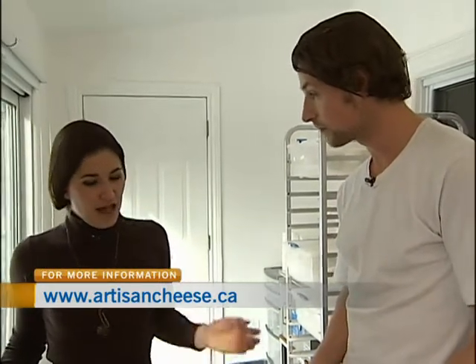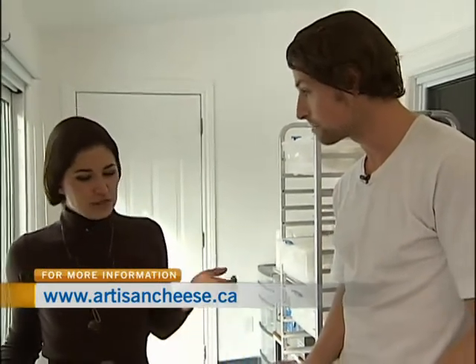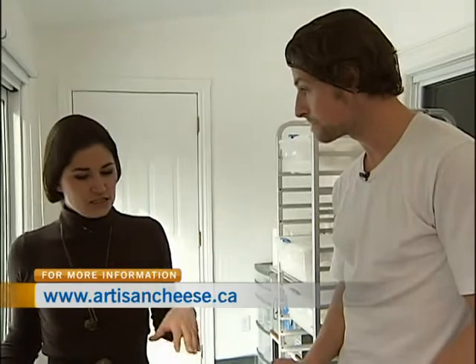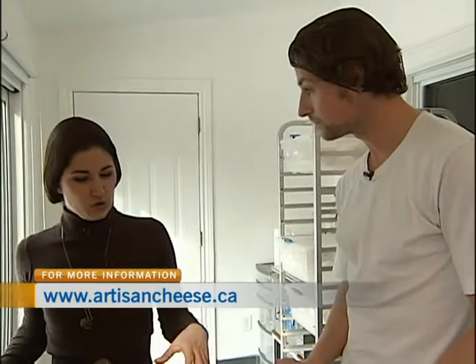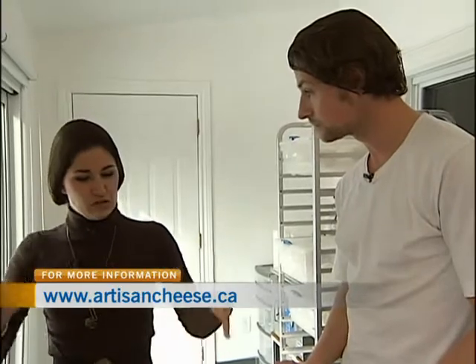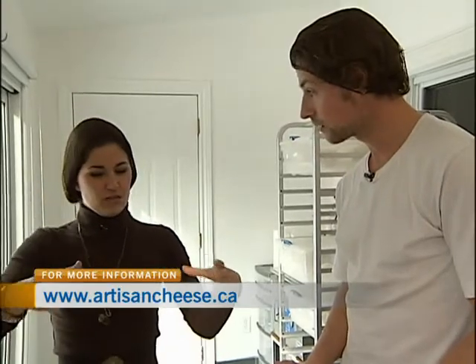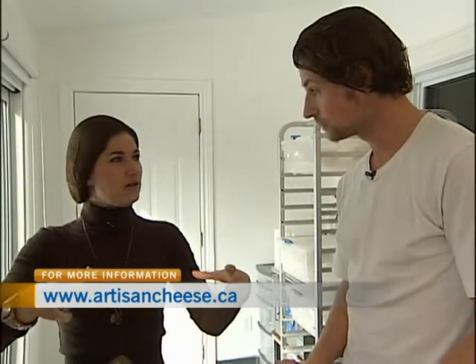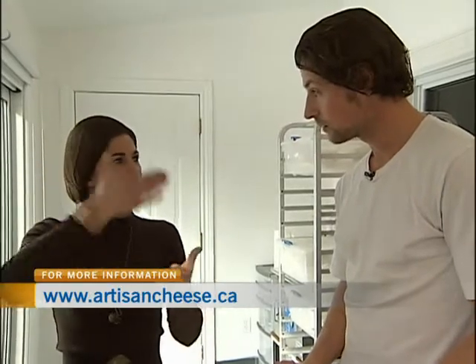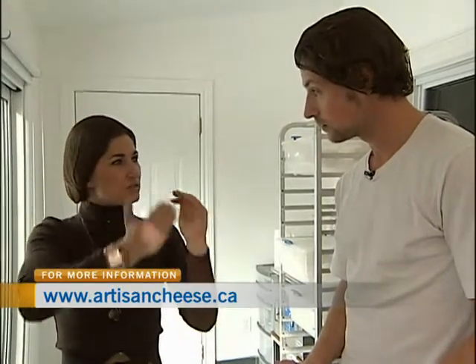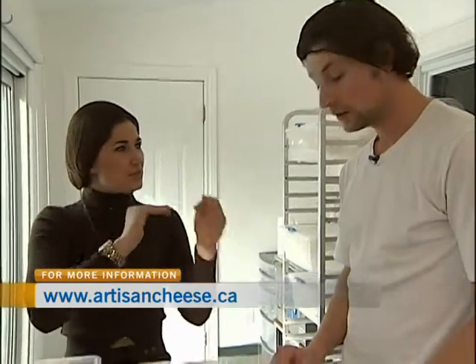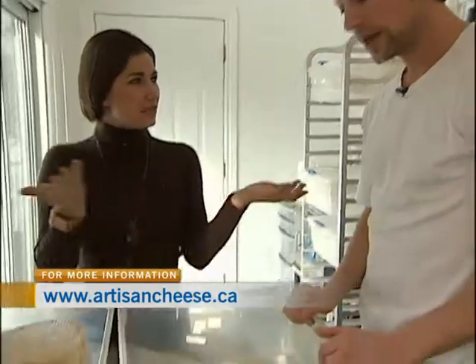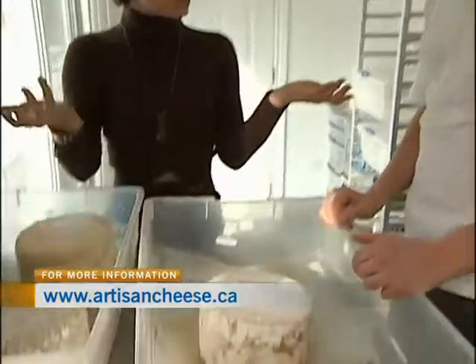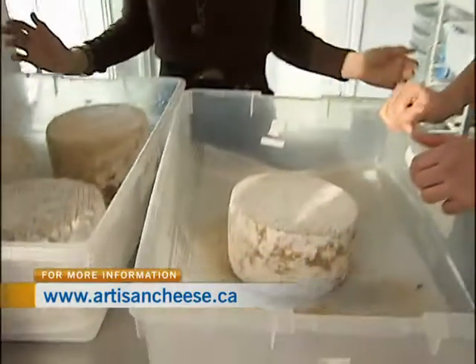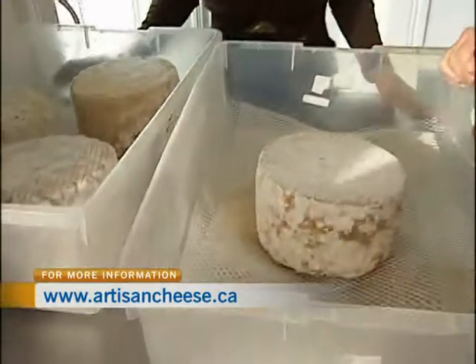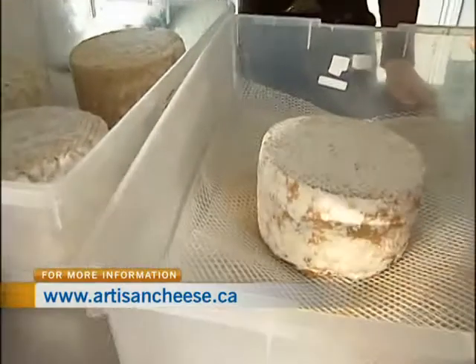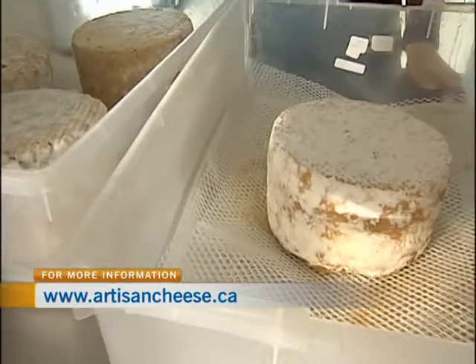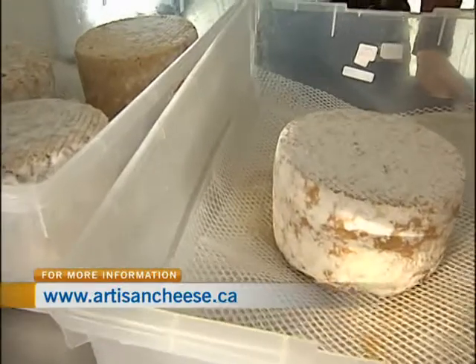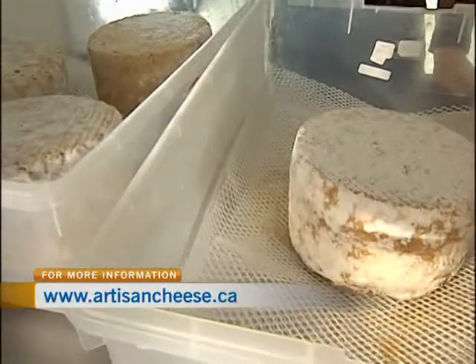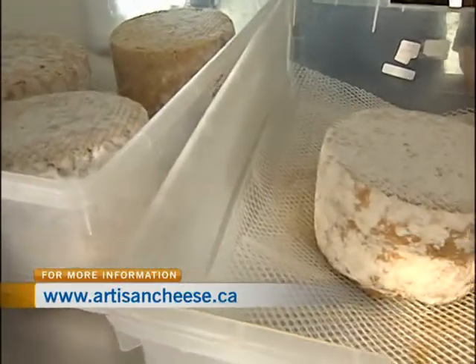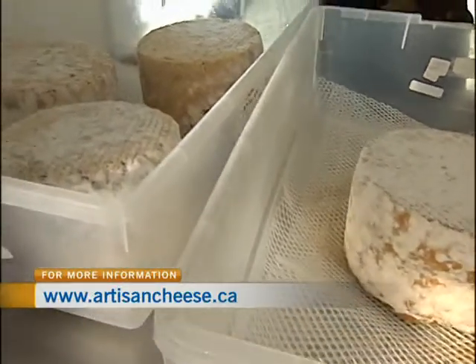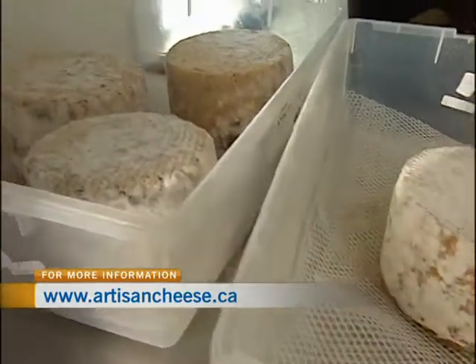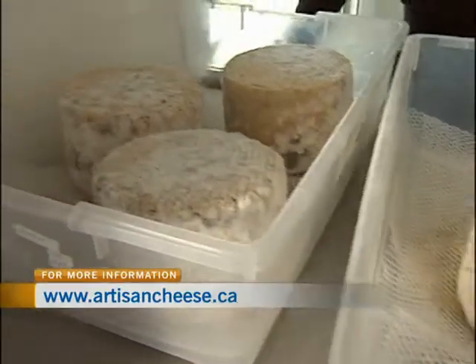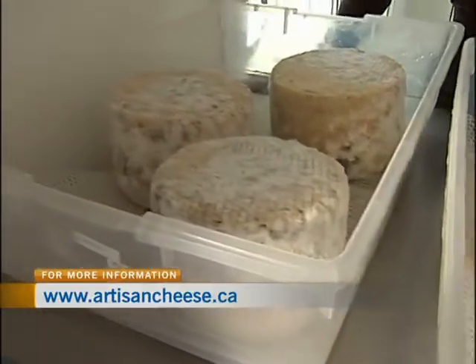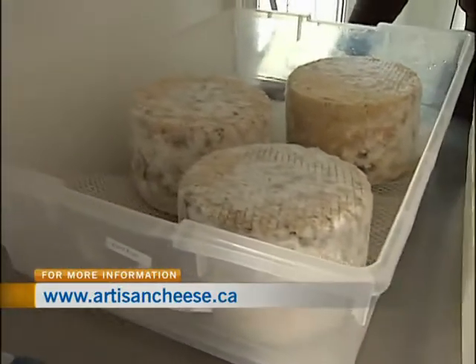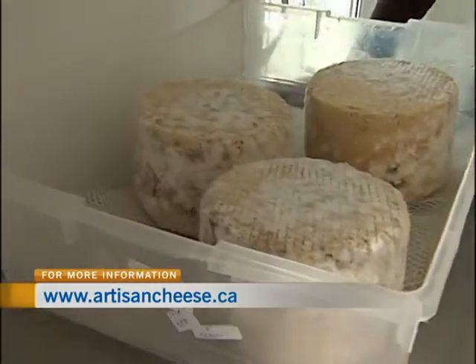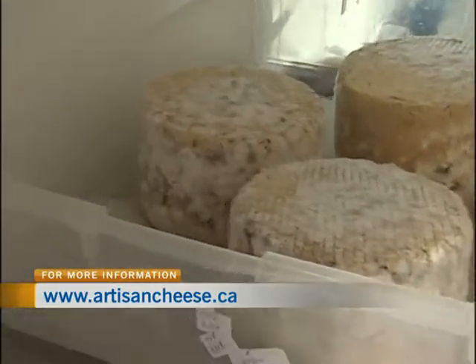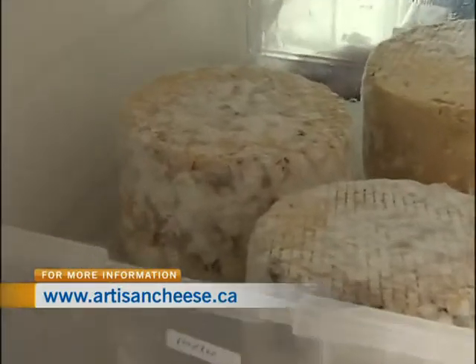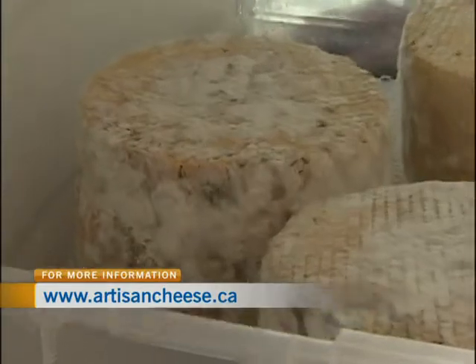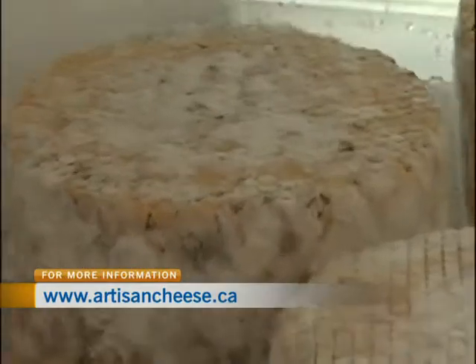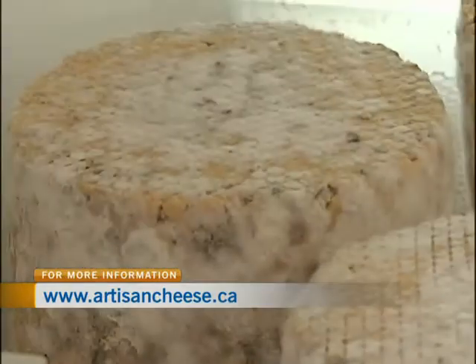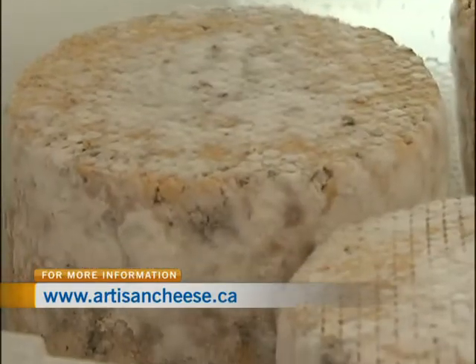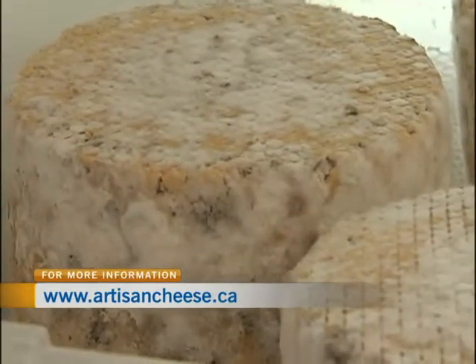How do you sell them to stores — in full wheels and then the stores cut pieces per customer? Yeah, most of our stores will buy a full wheel; they're about two and a half kilograms. Then they'll cut it up for each customer's request, or some stores will have it pre-cut.